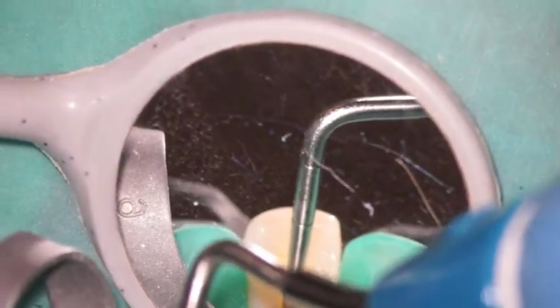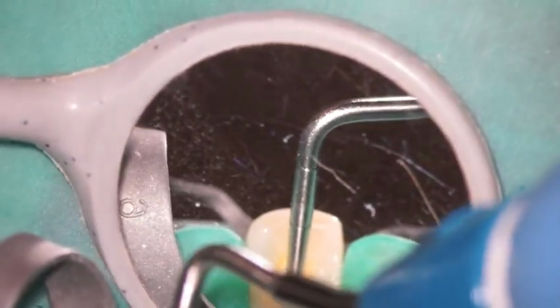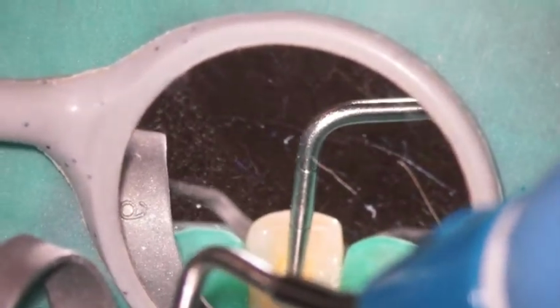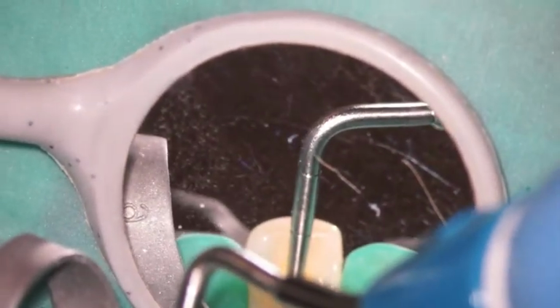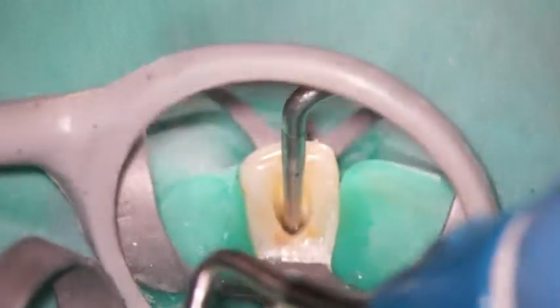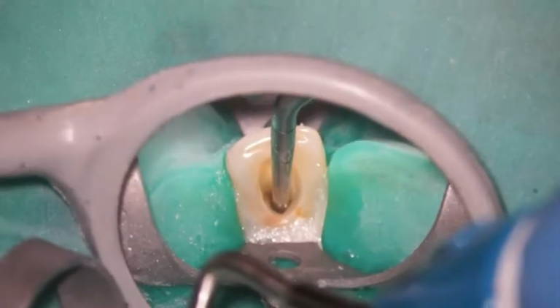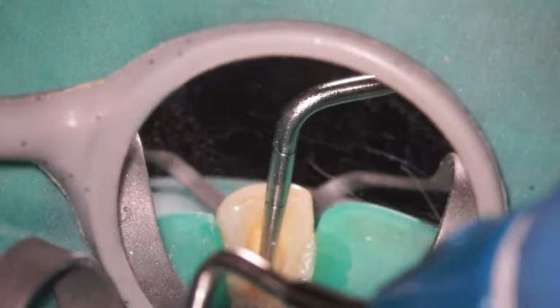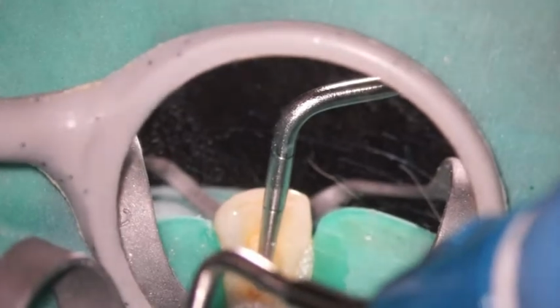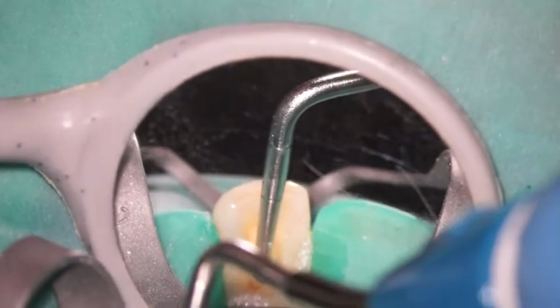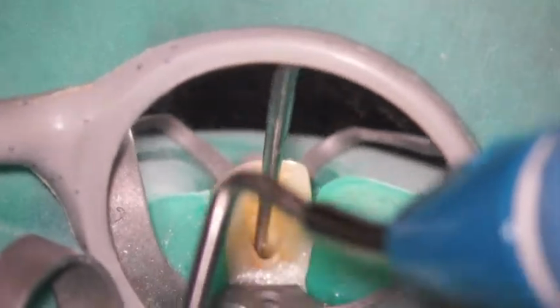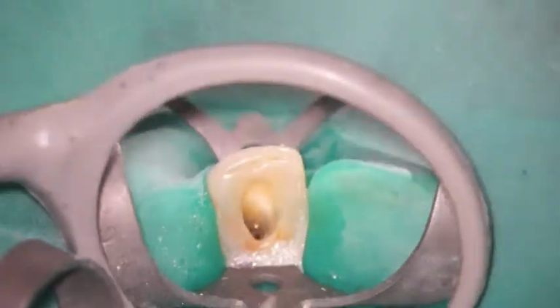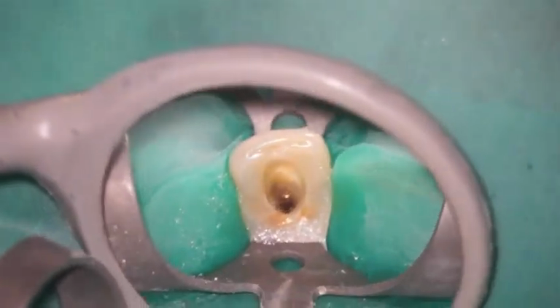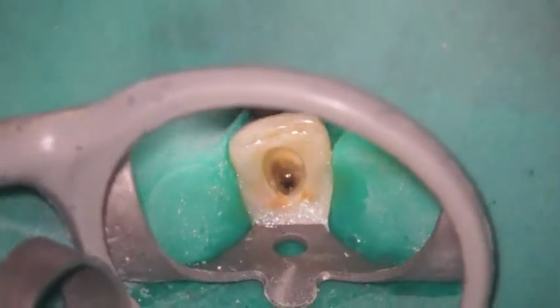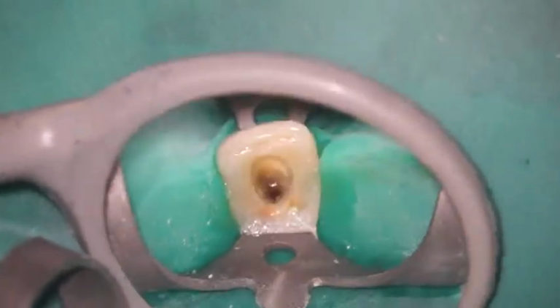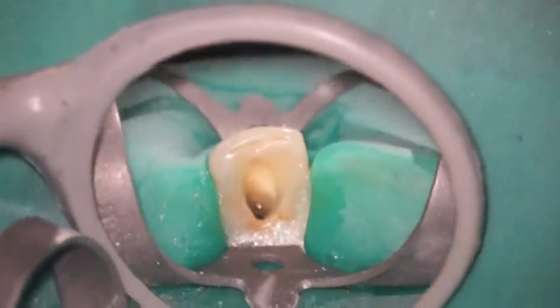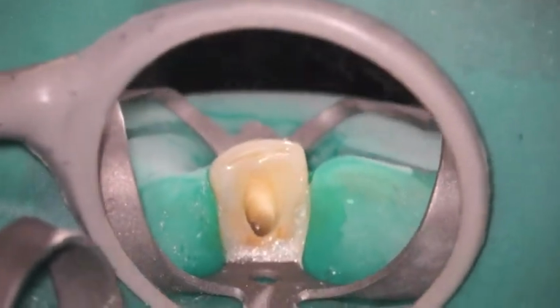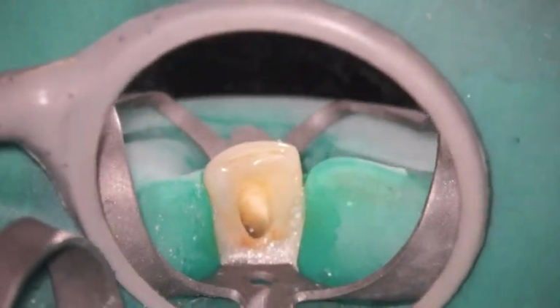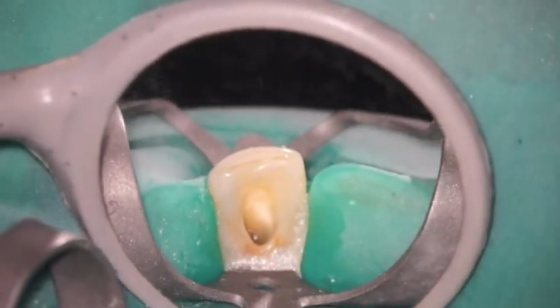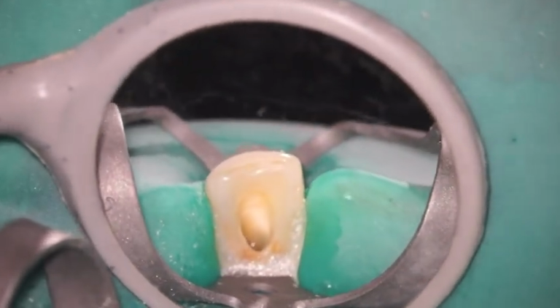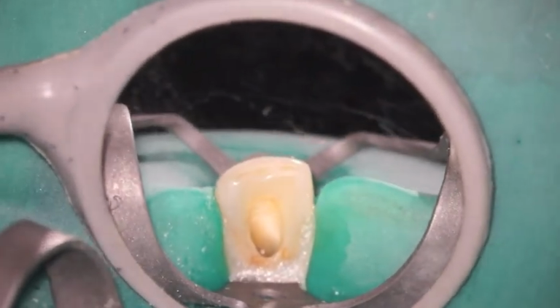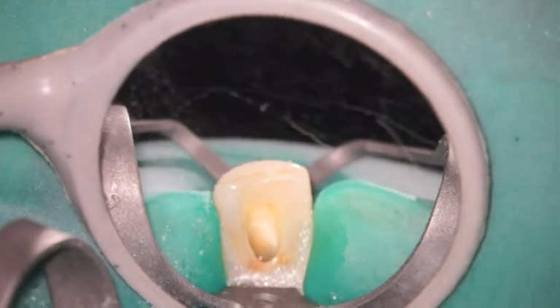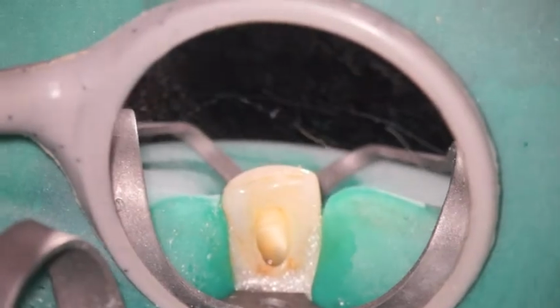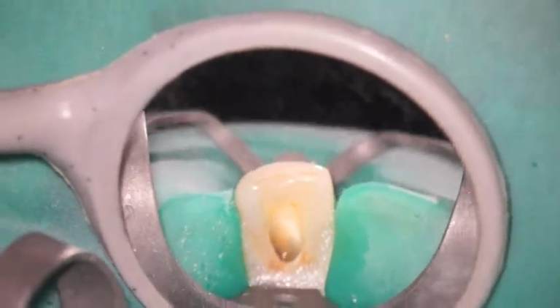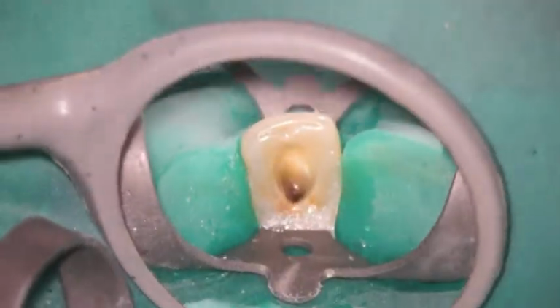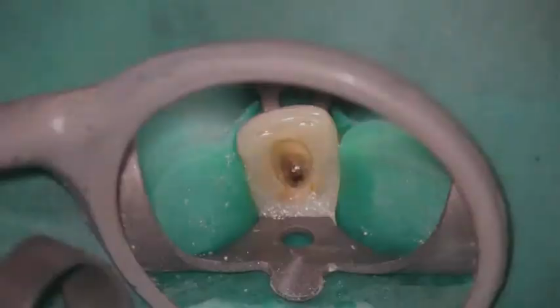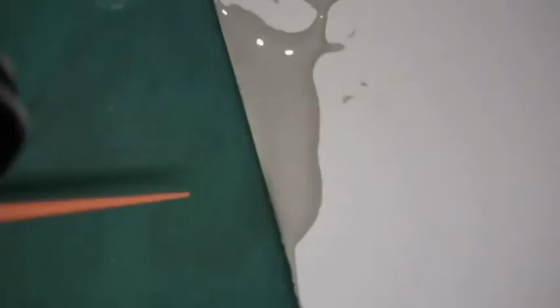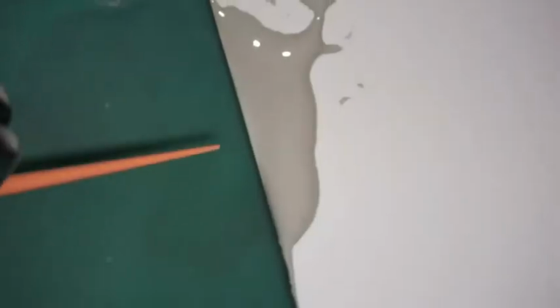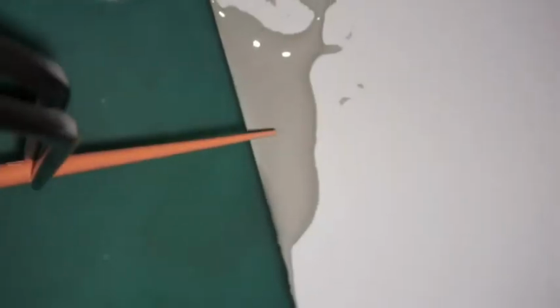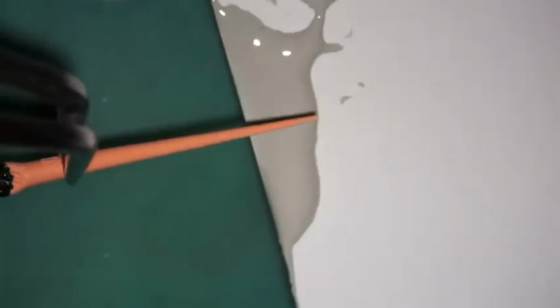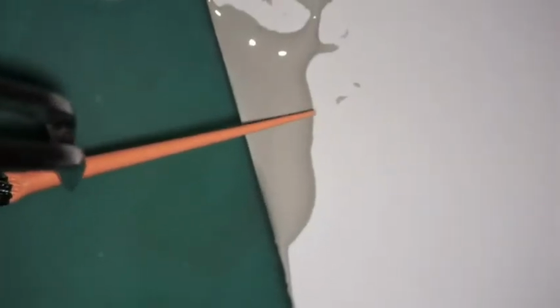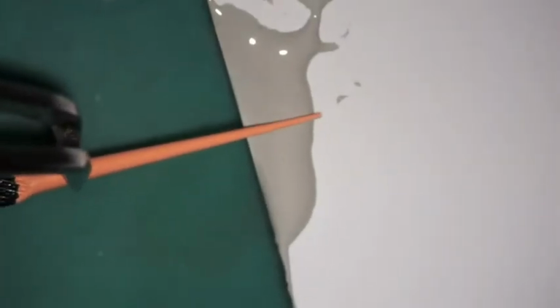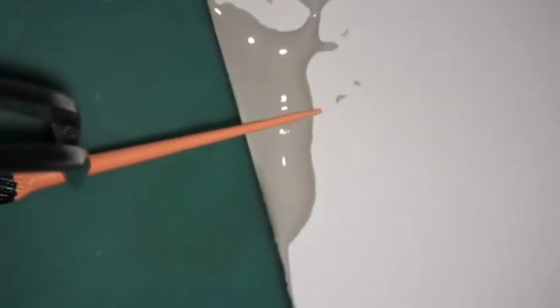So in essence, the larger the size of the apical foramen, the further that we want to be from that, and we want to cut off the cone more.